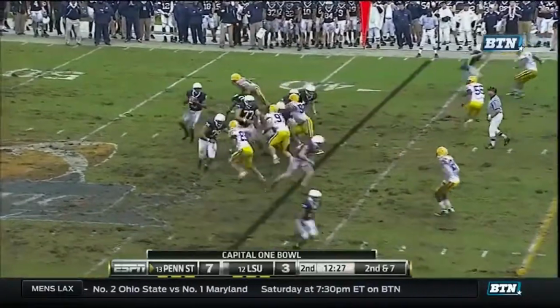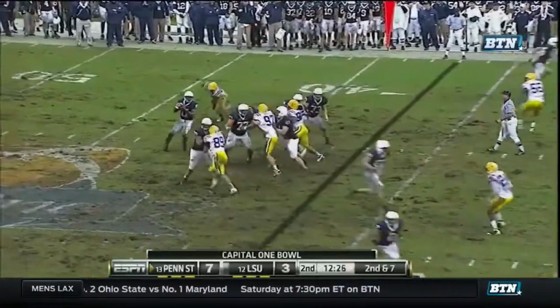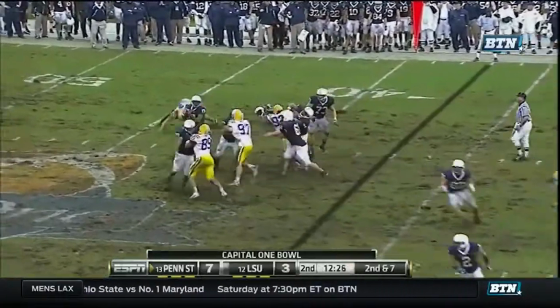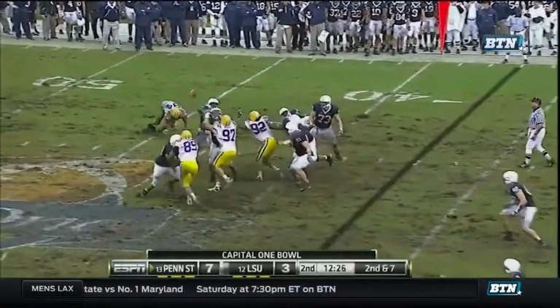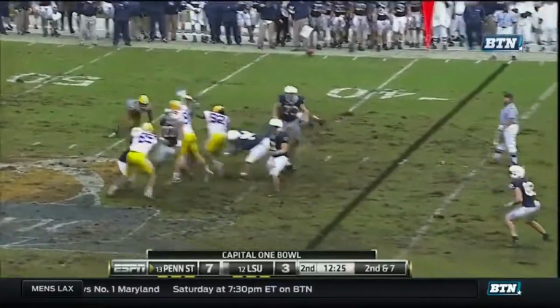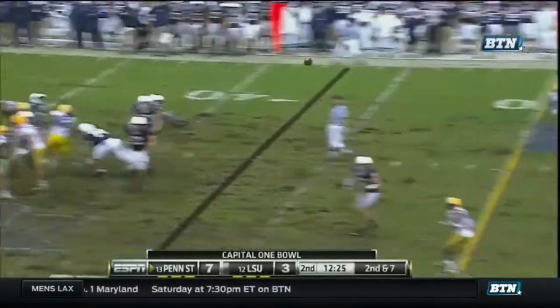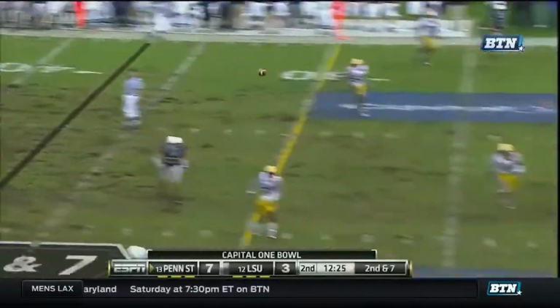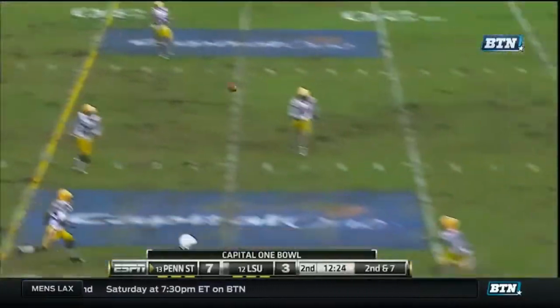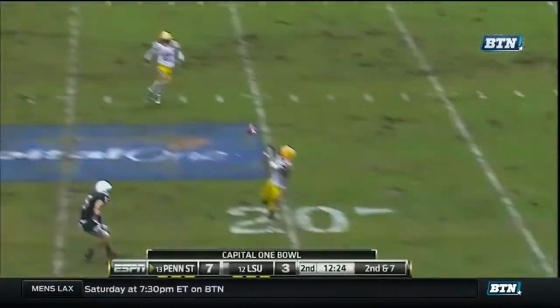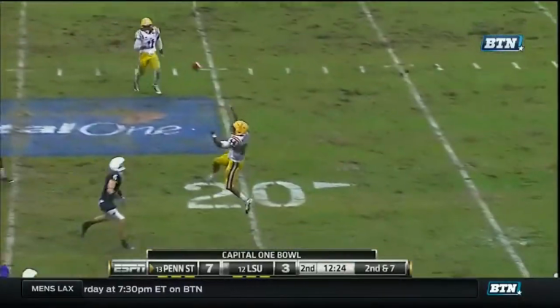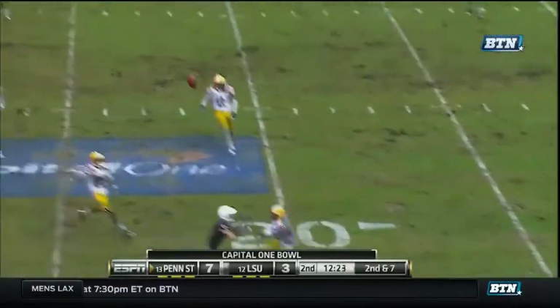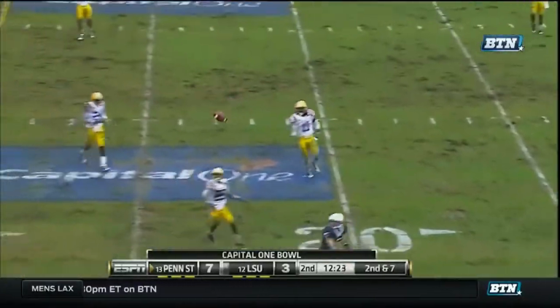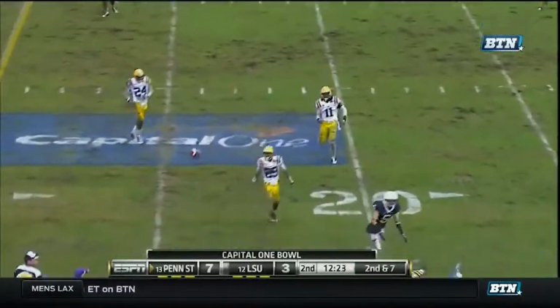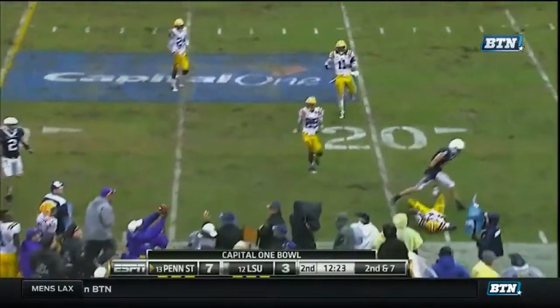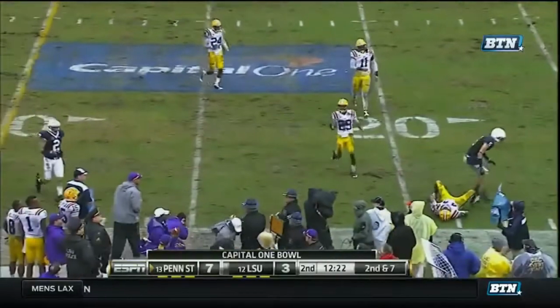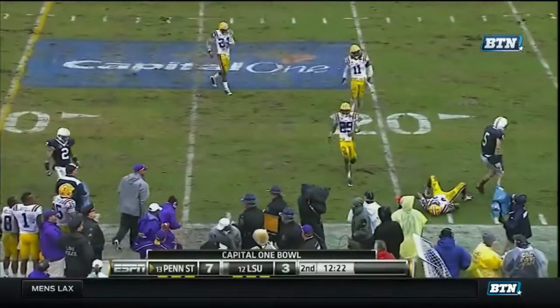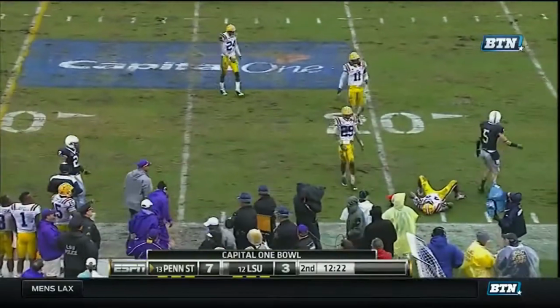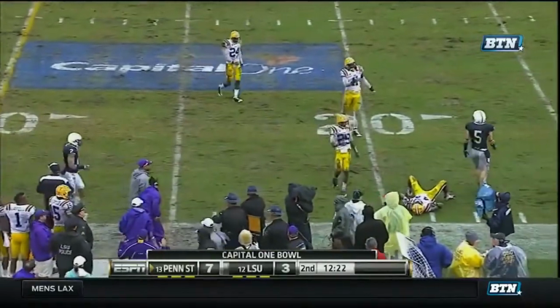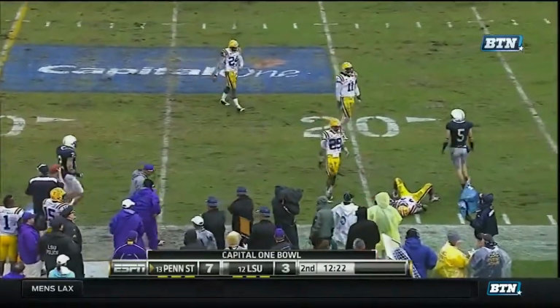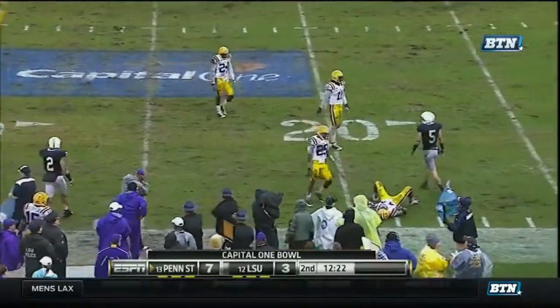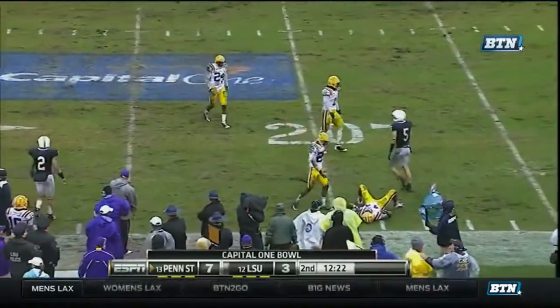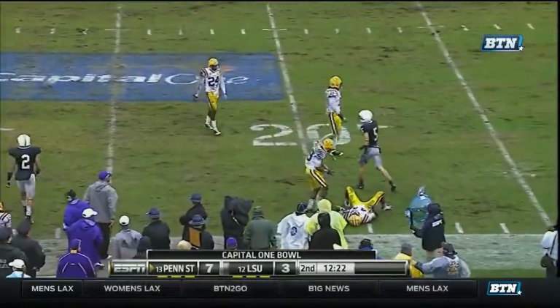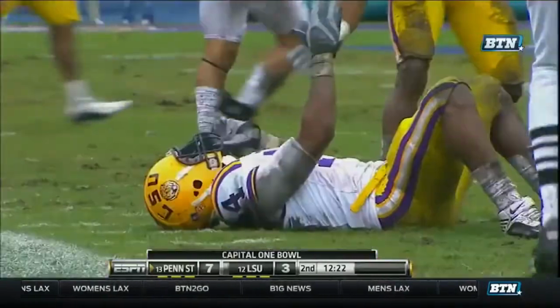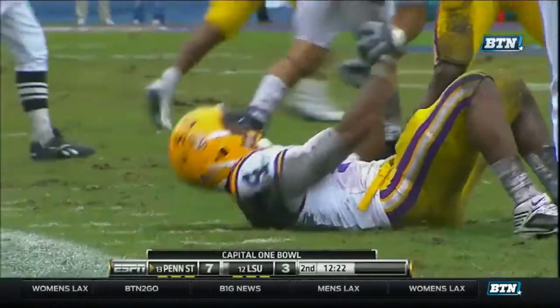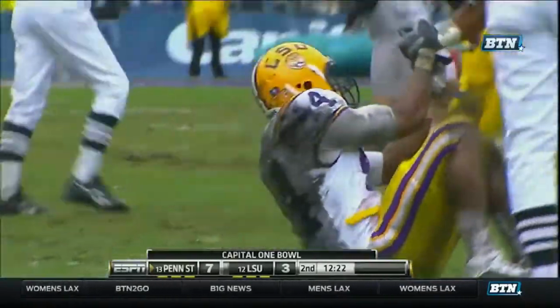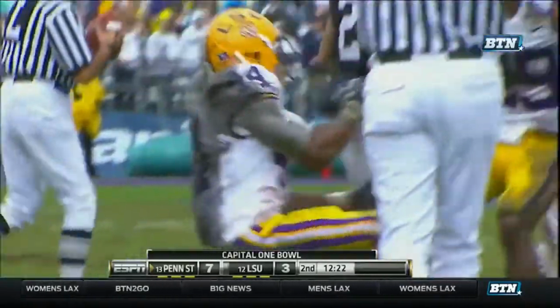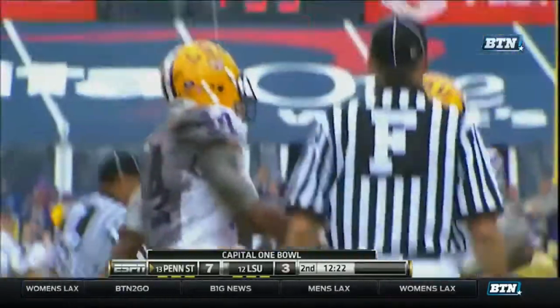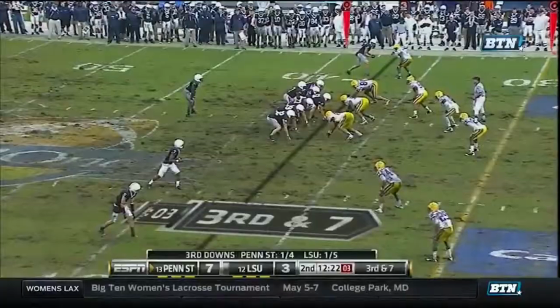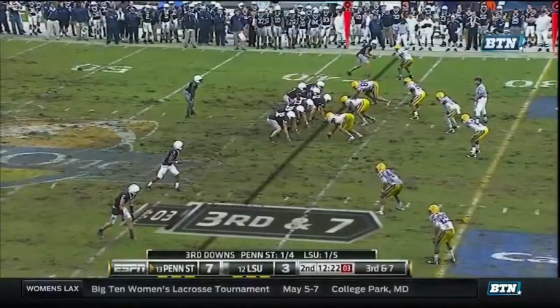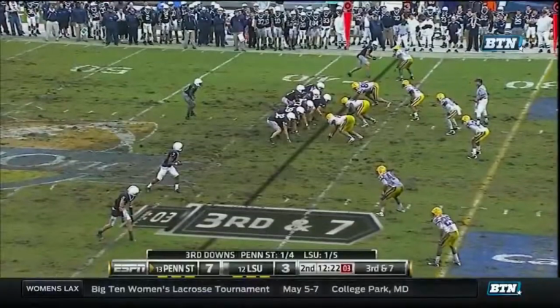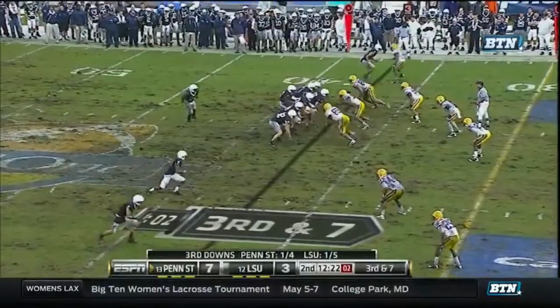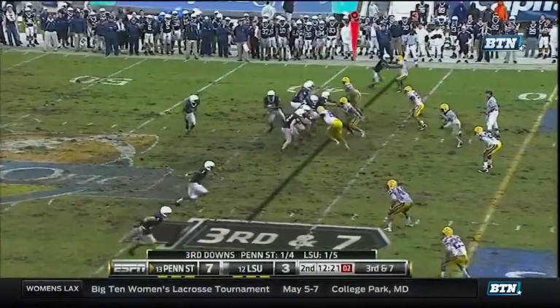Clark. Quick drop. Lobs one. Oh! Should have been intercepted and taken the other way. Get the suntan lotion out soon.